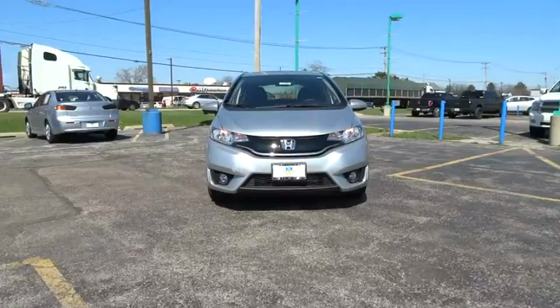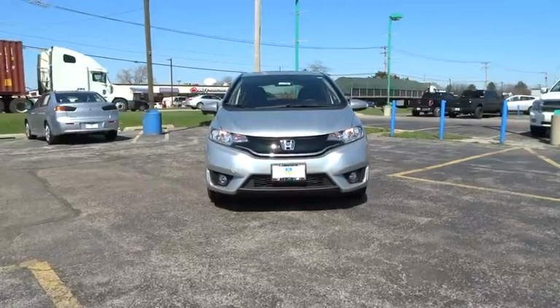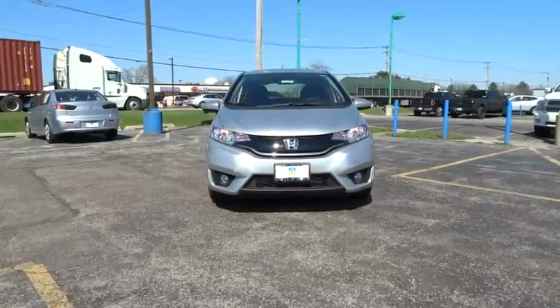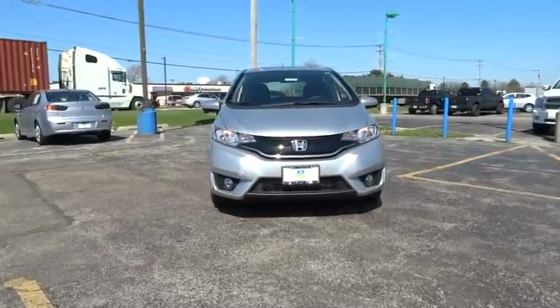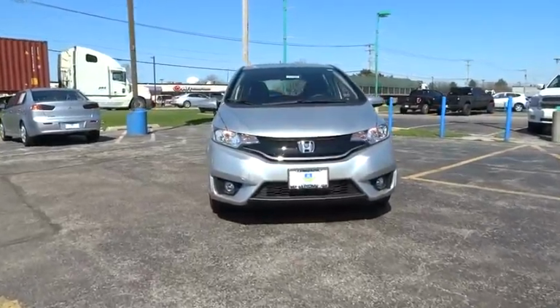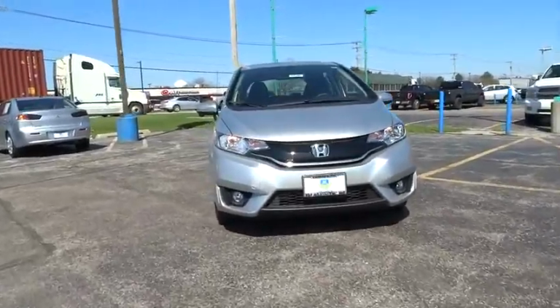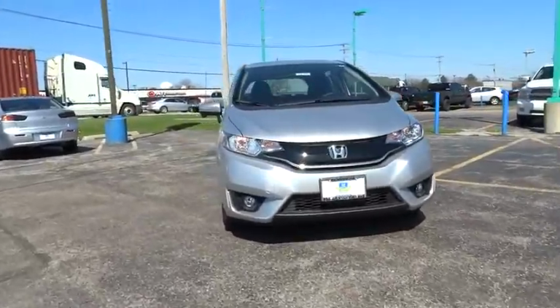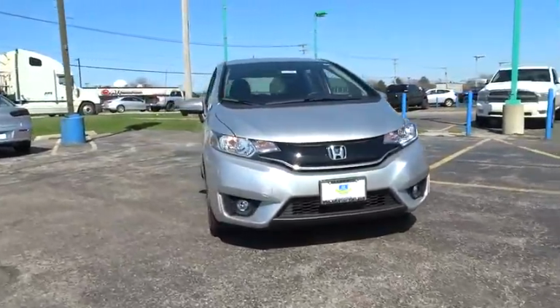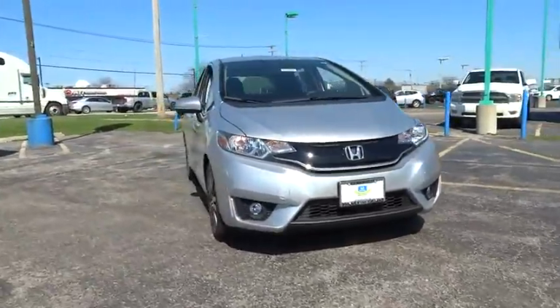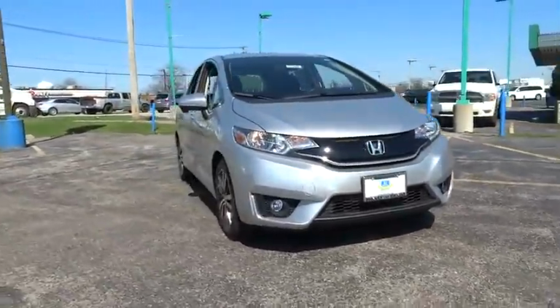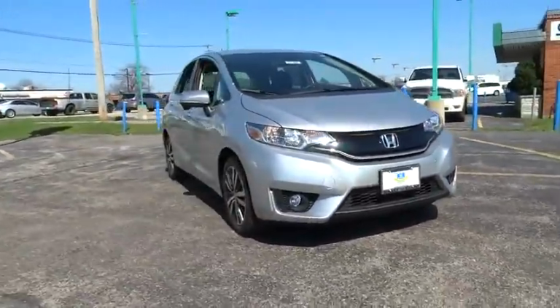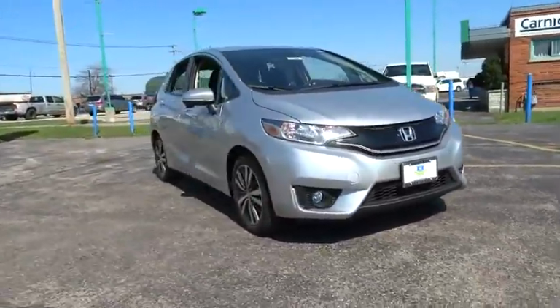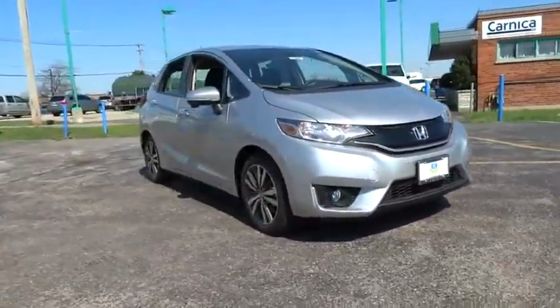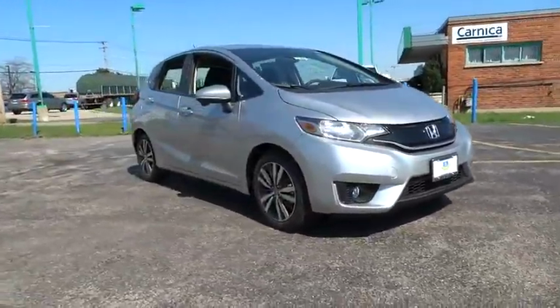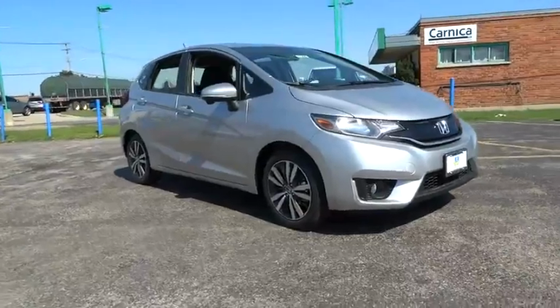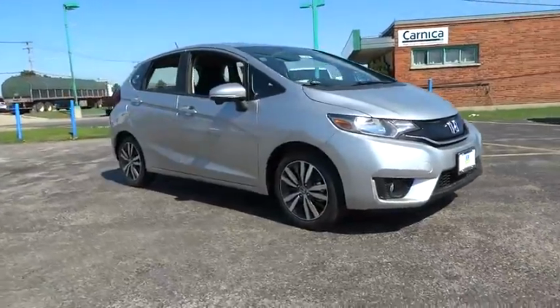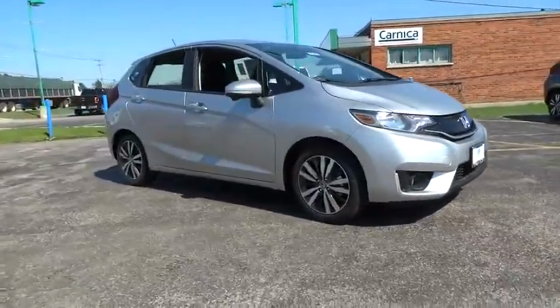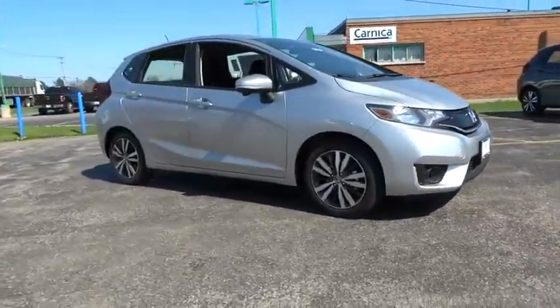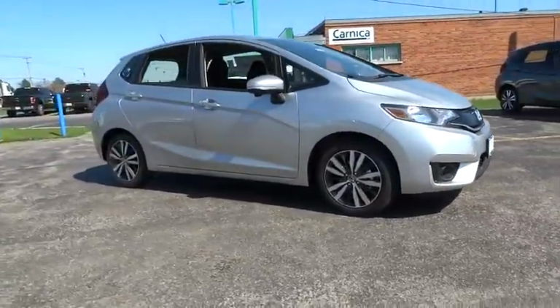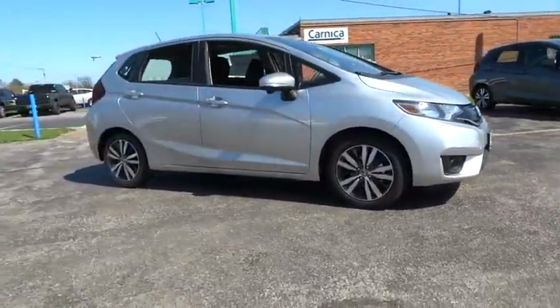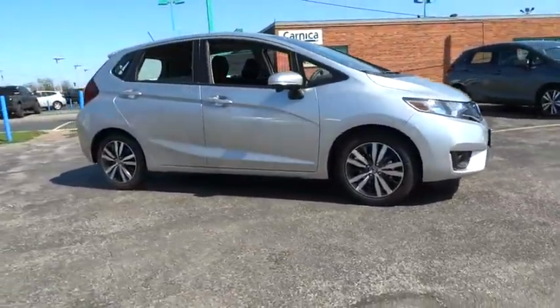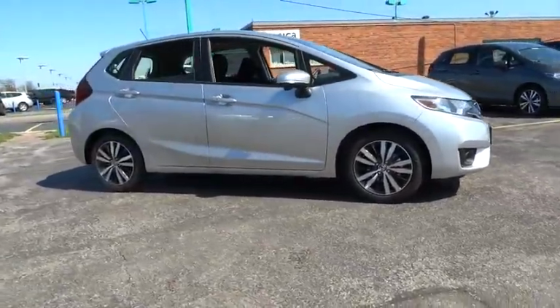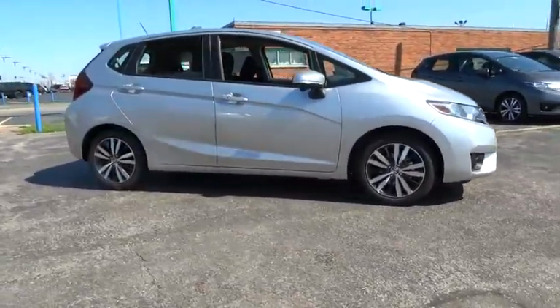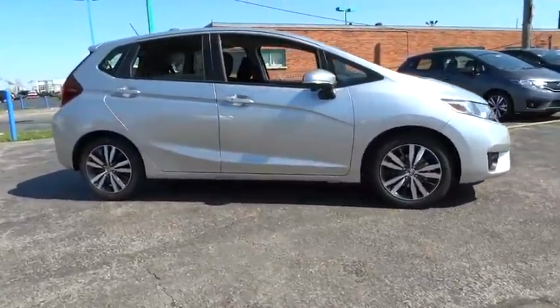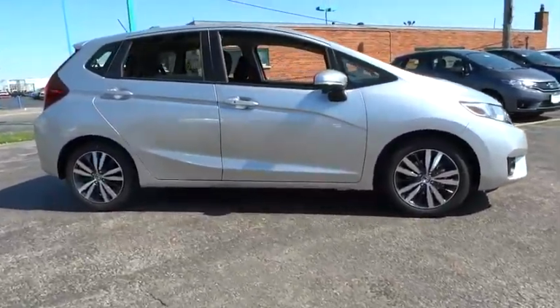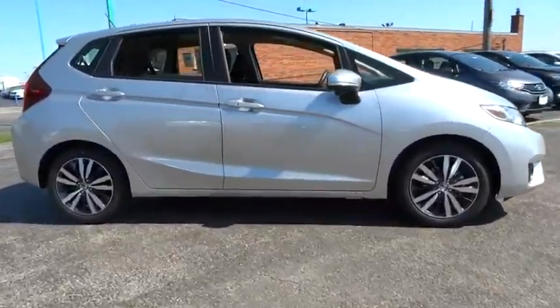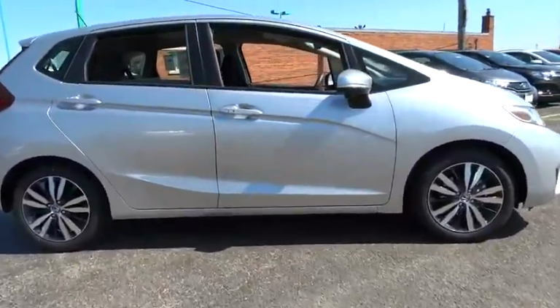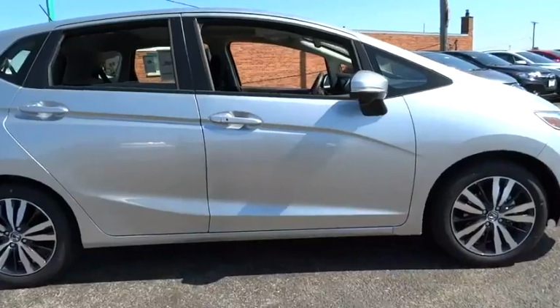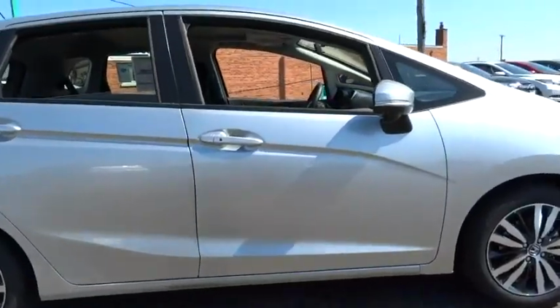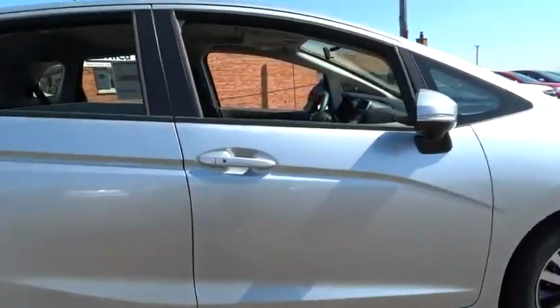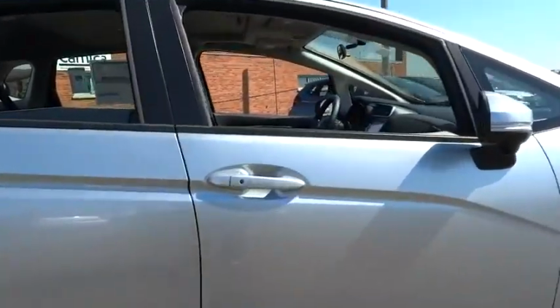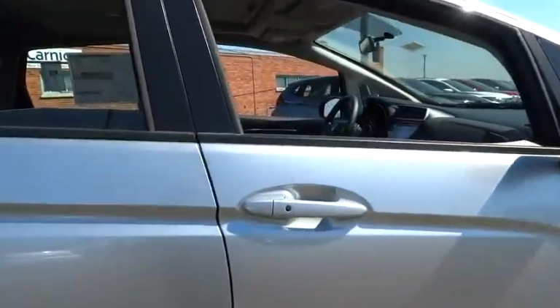2016 FIT. The FIT was engineered to be useful, efficient, and reliable. But its most important attribute is its innate charm and coolness. Here are some of this vehicle's great options.